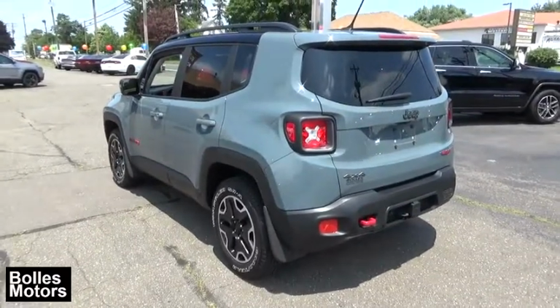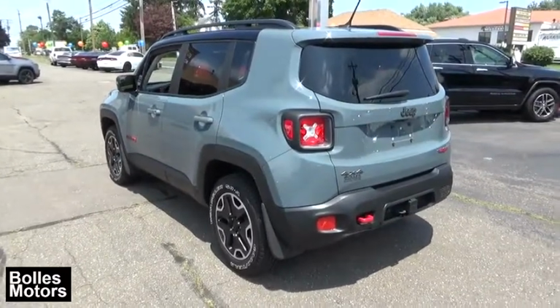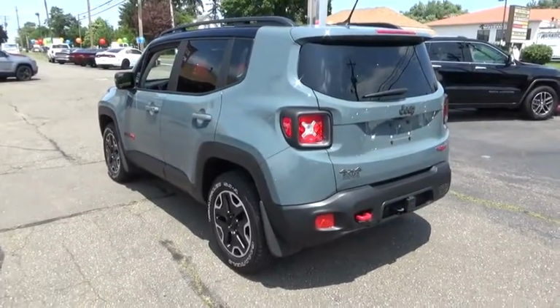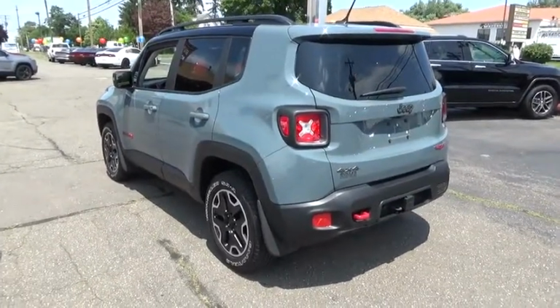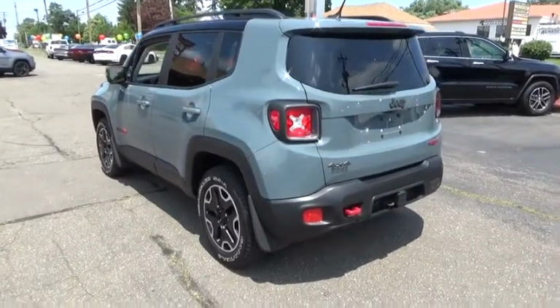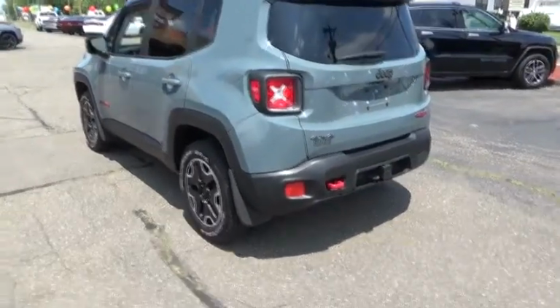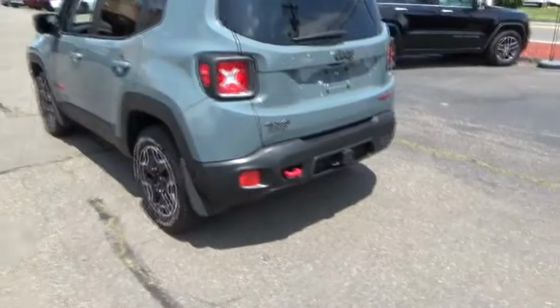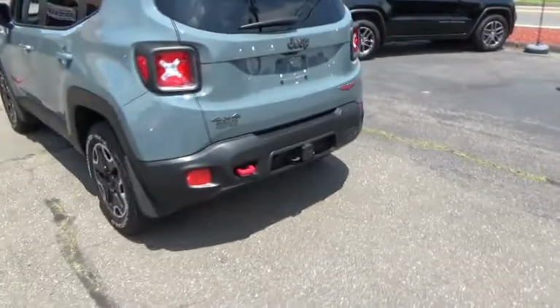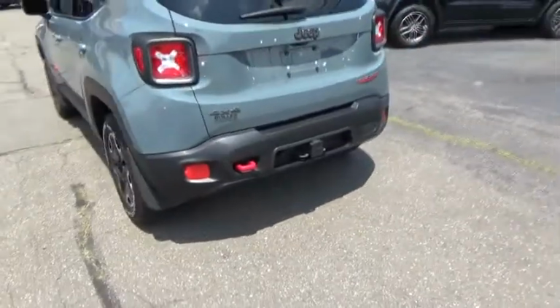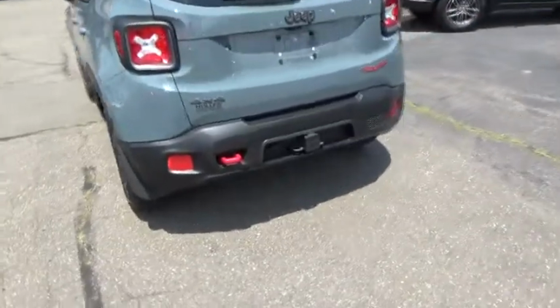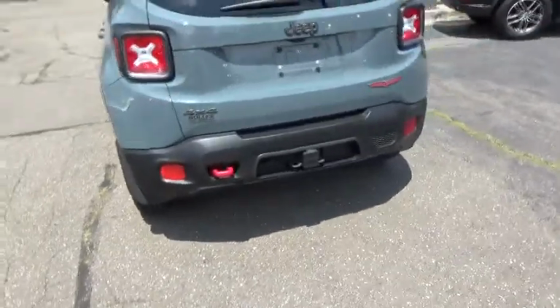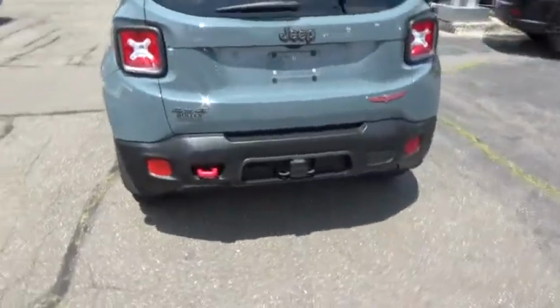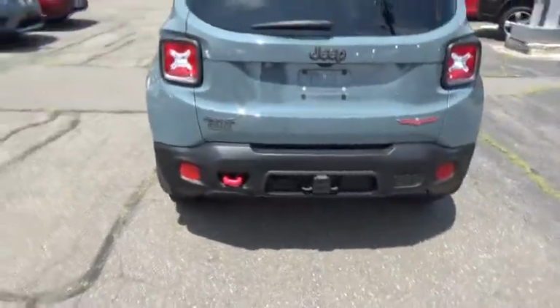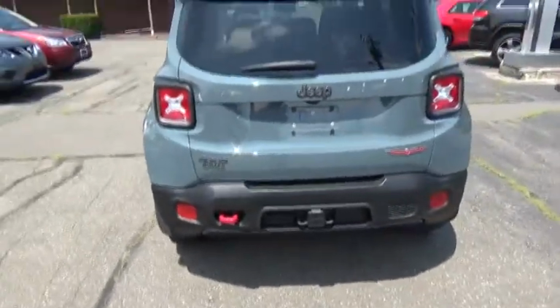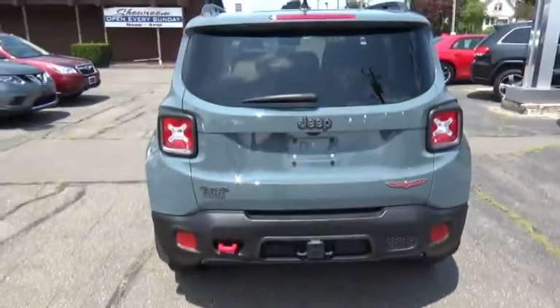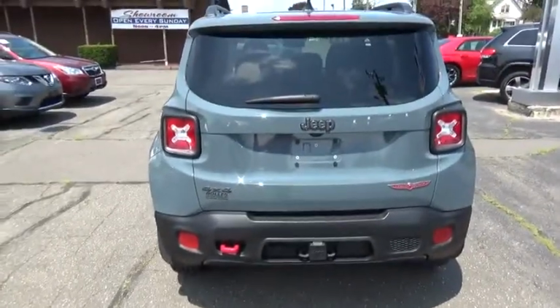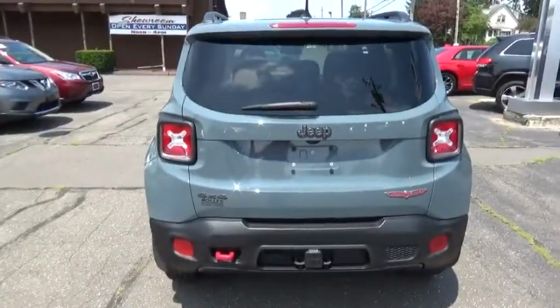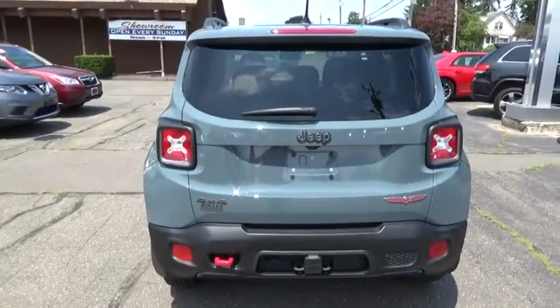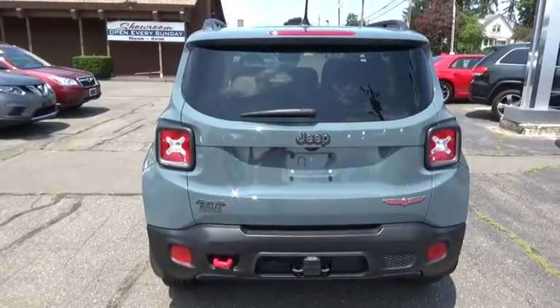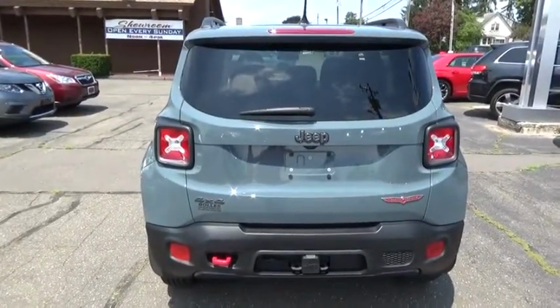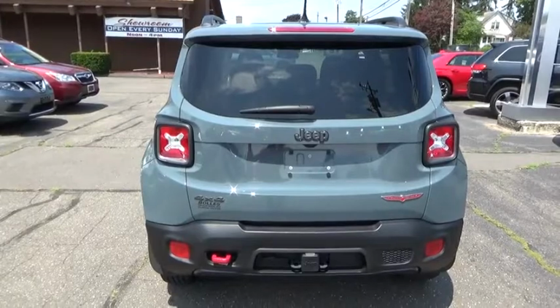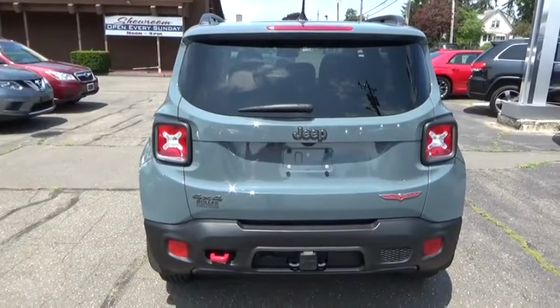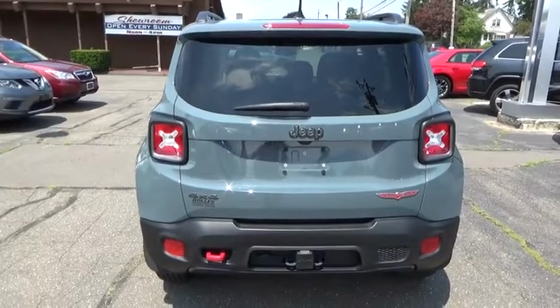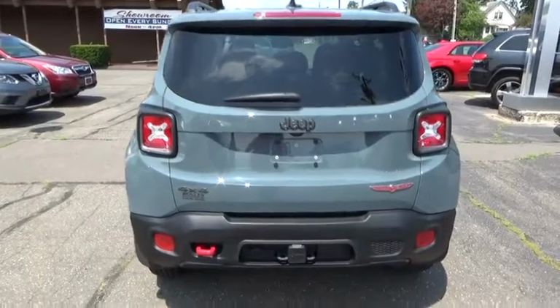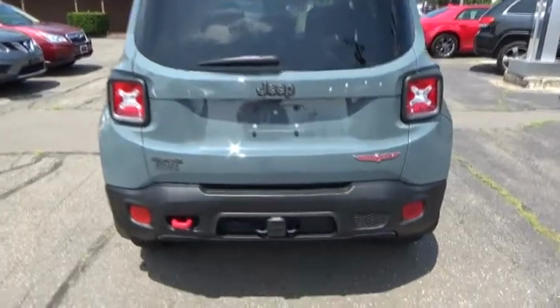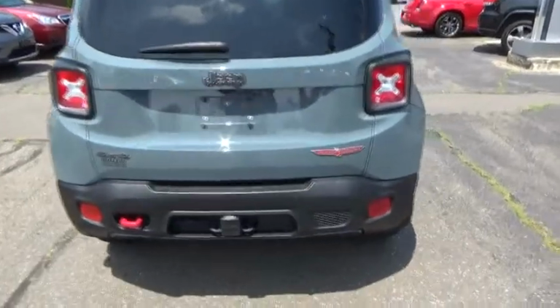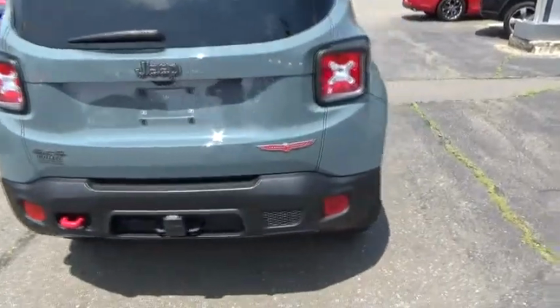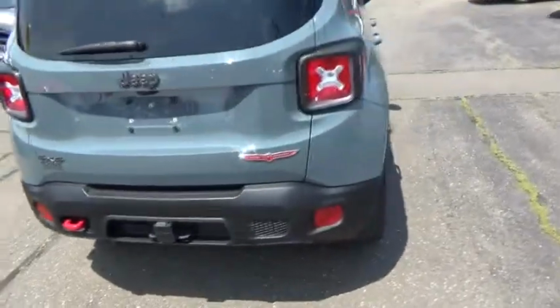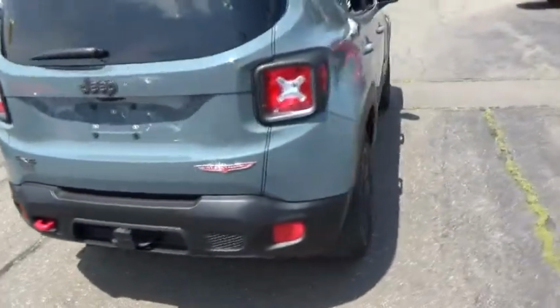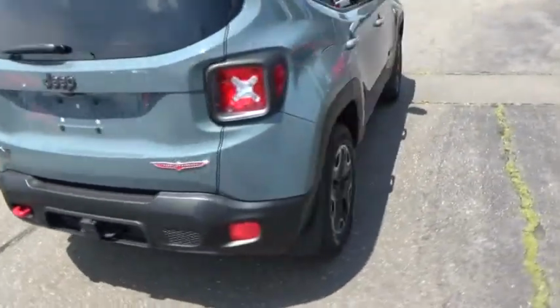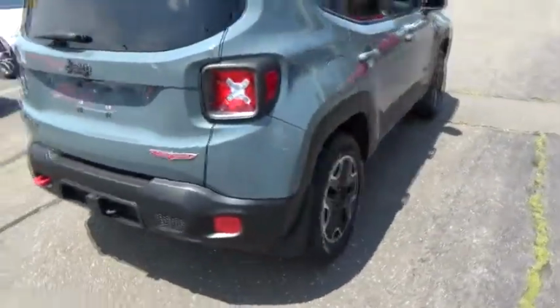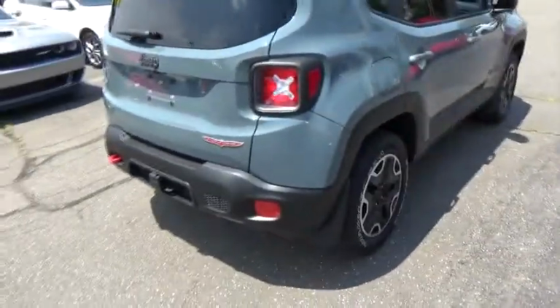Auxiliary power outlet, cargo area light, rear view camera, front reading lamps, vanity mirrors, engine immobilizer. This beauty will even make your house keys jealous. Drive it today!